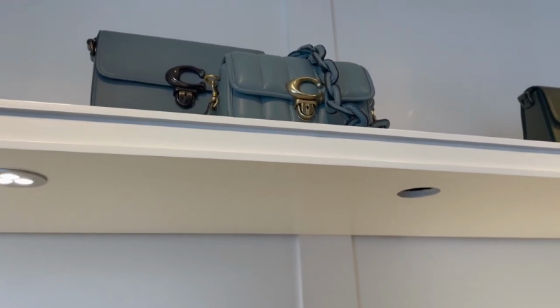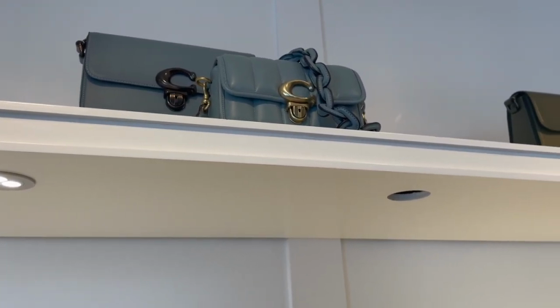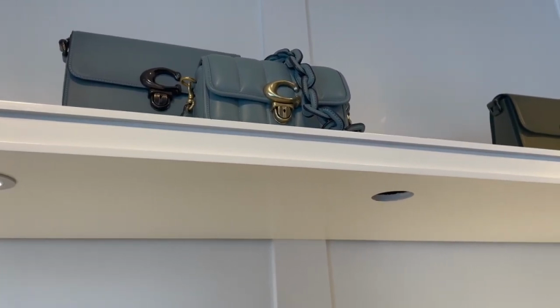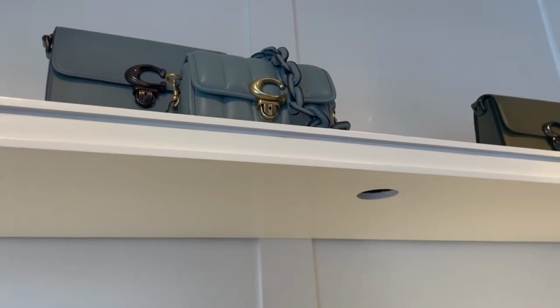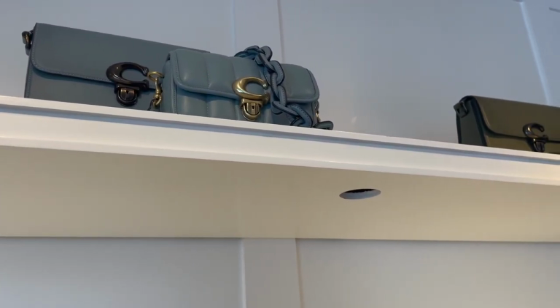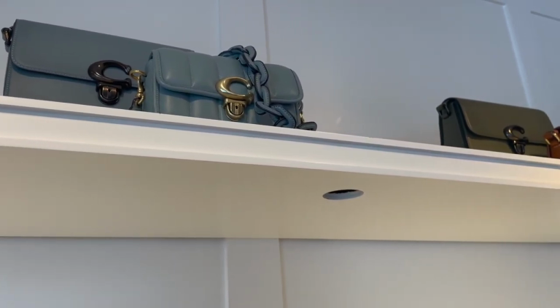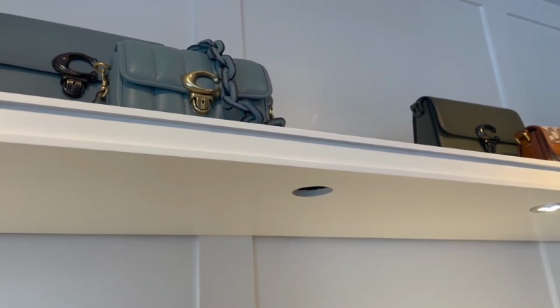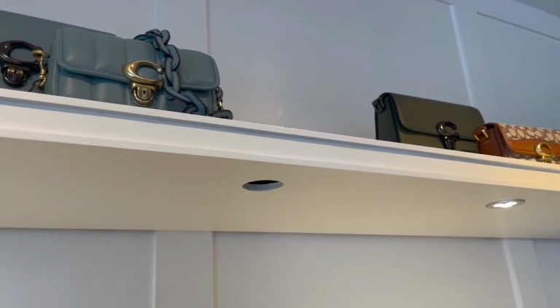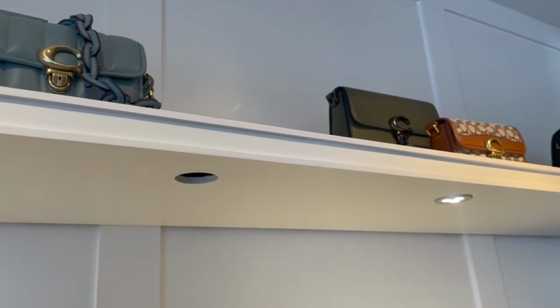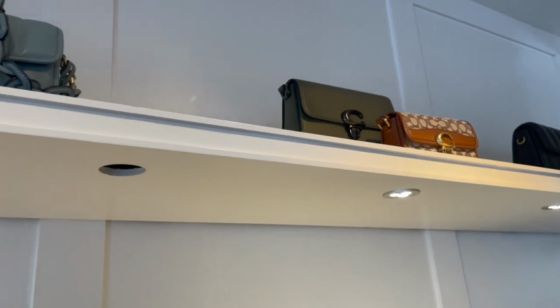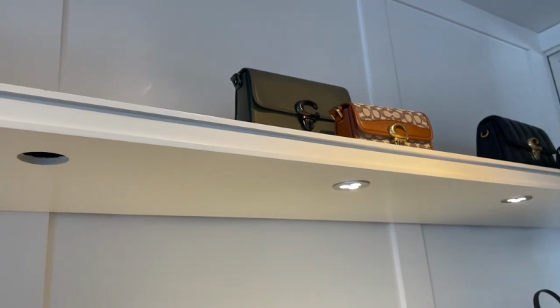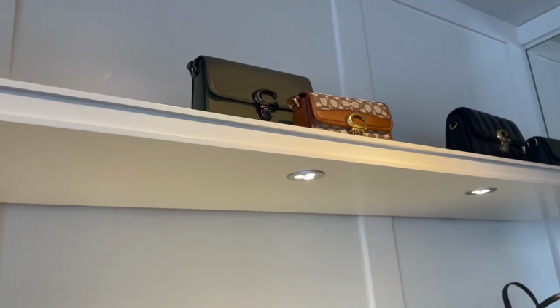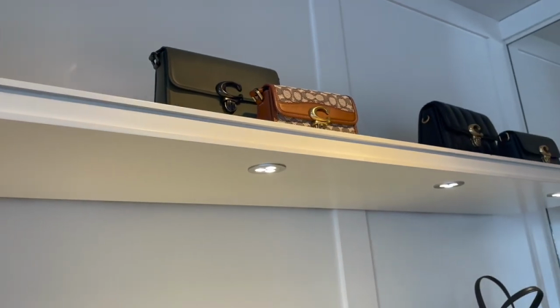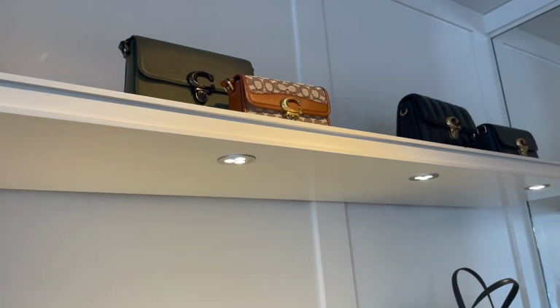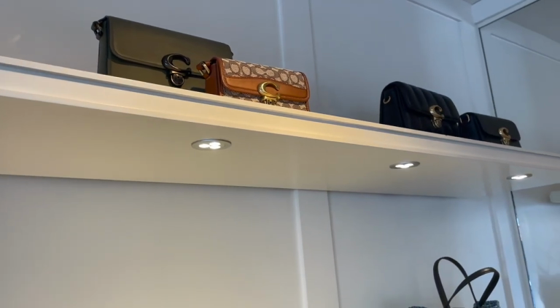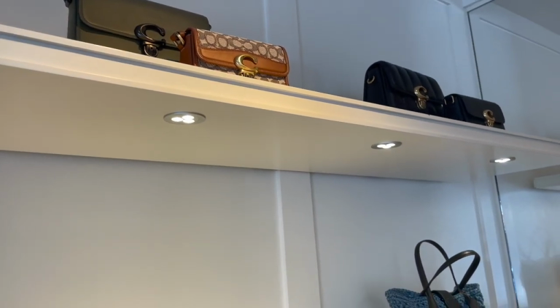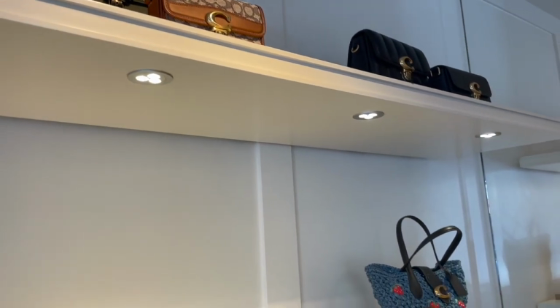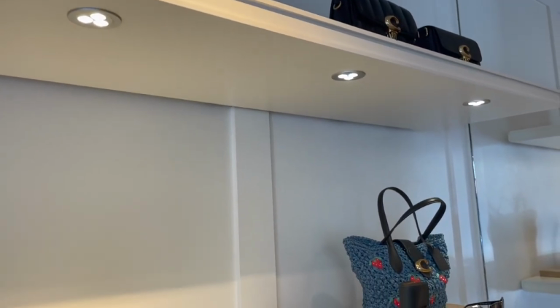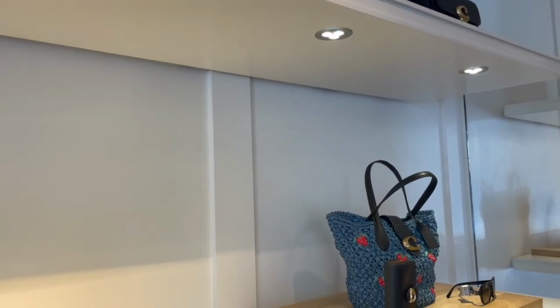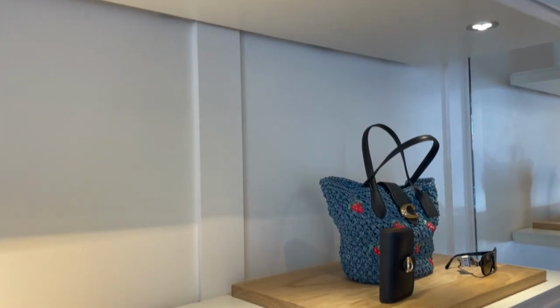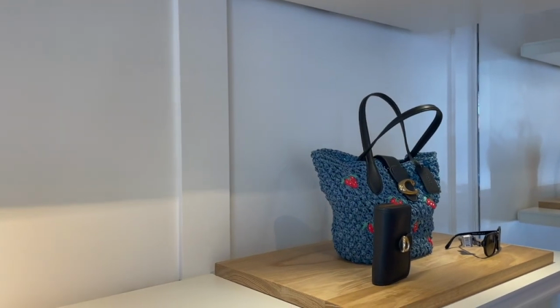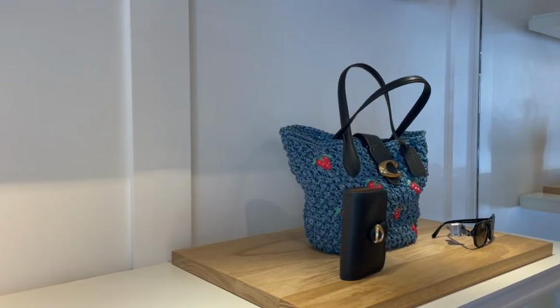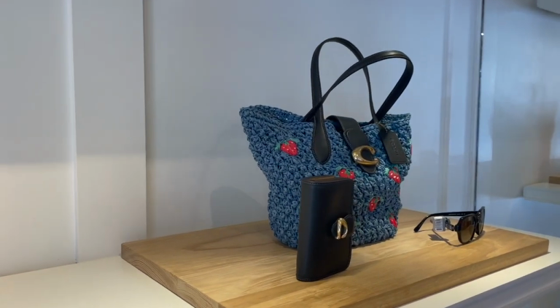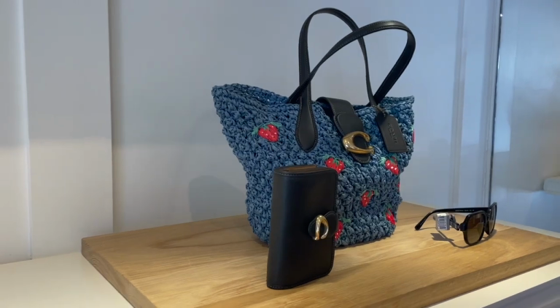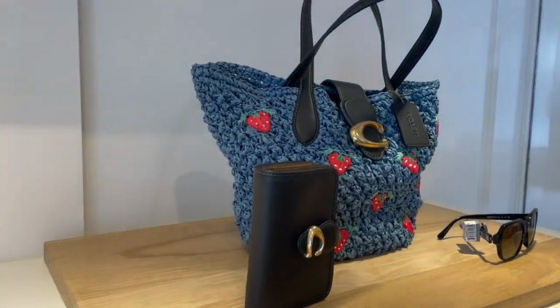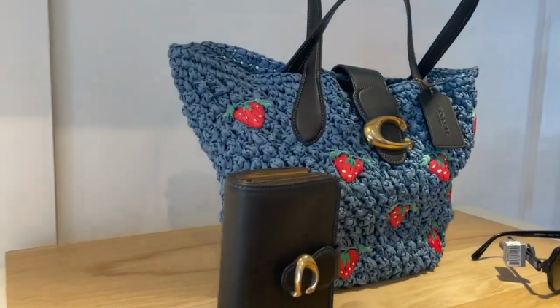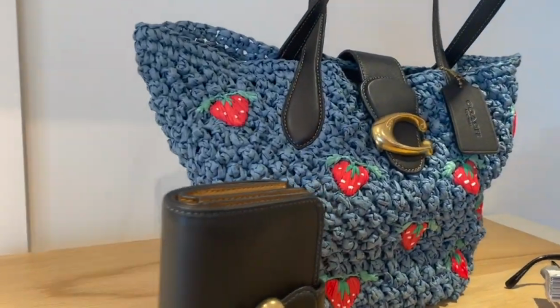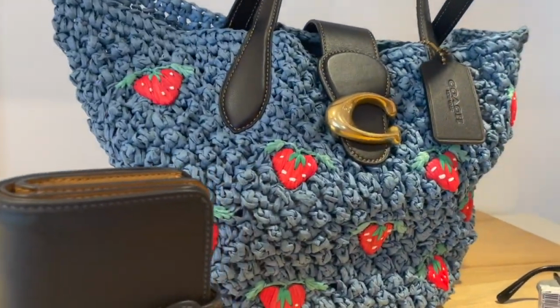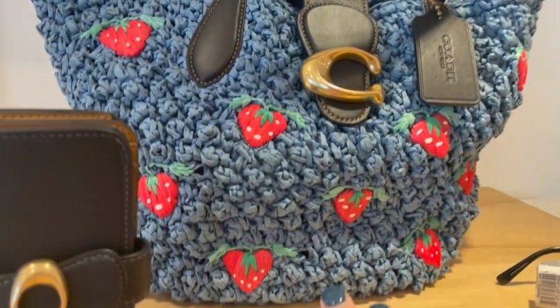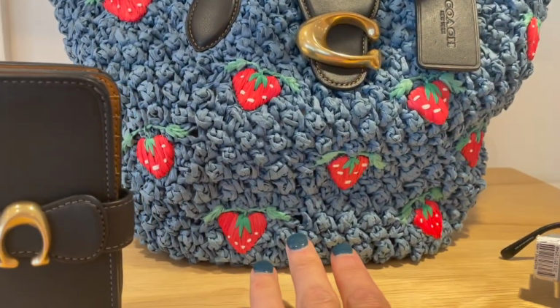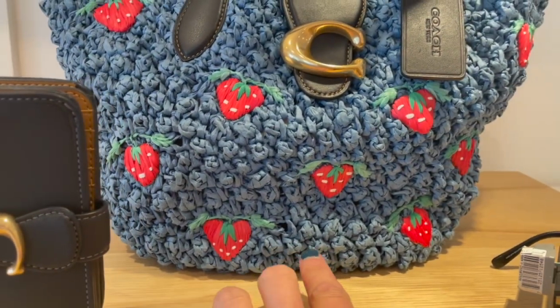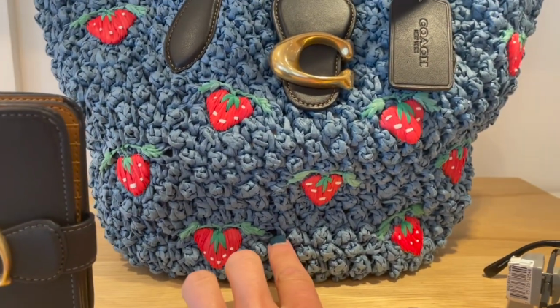More Studio bags — the Studio 19. And then this I saw on the website. What a cutie pie, it's just so cute for summer.